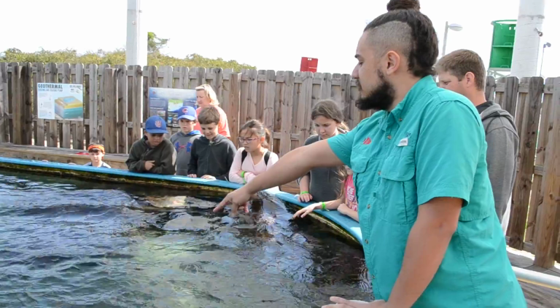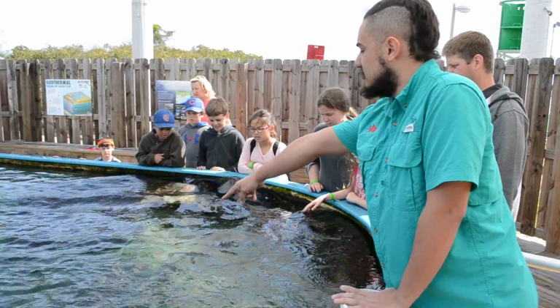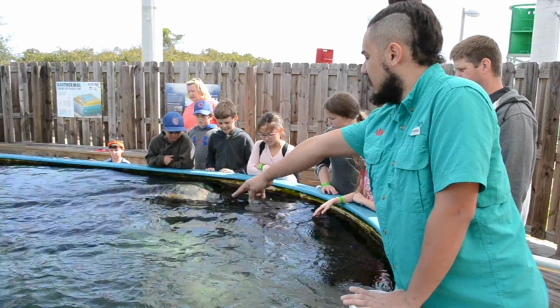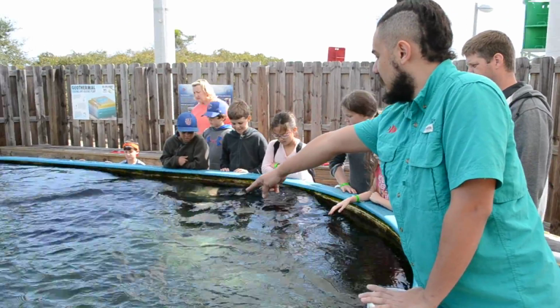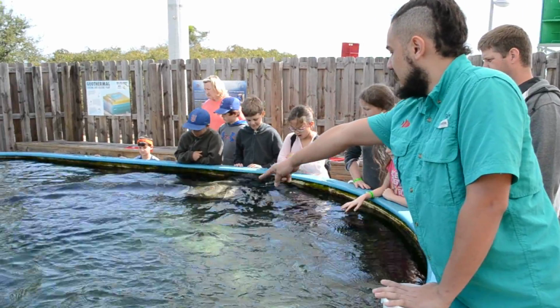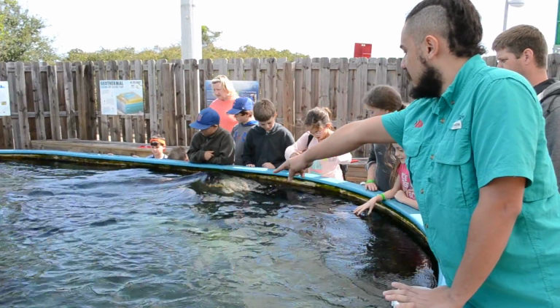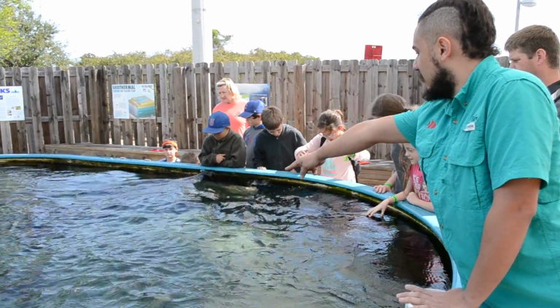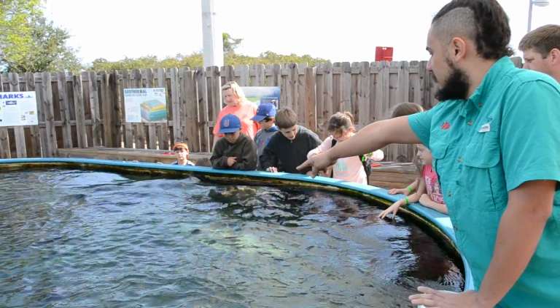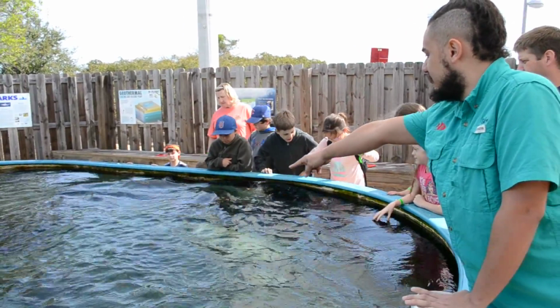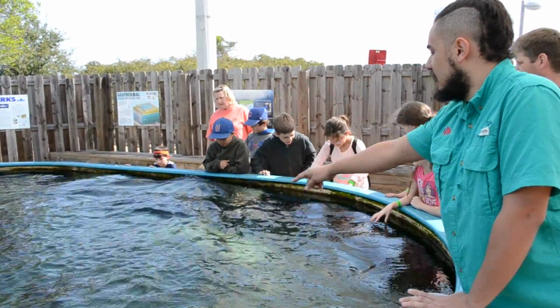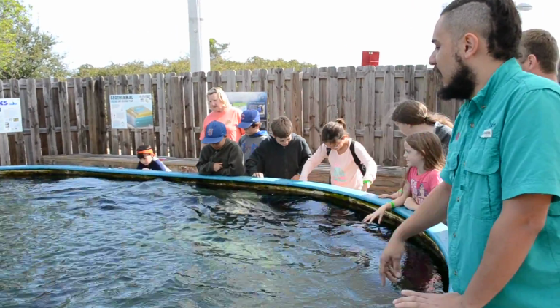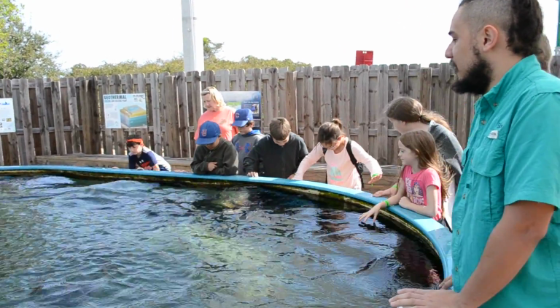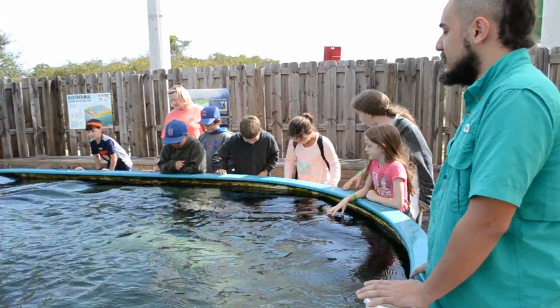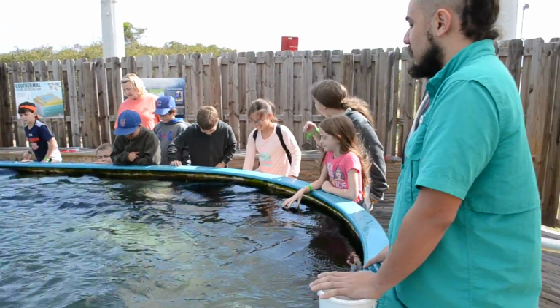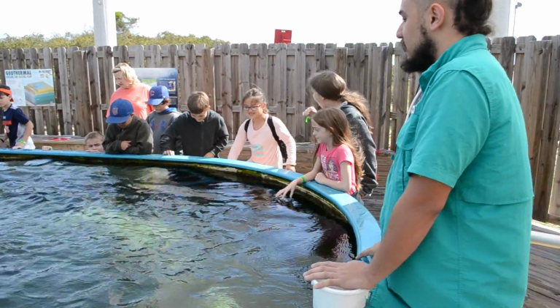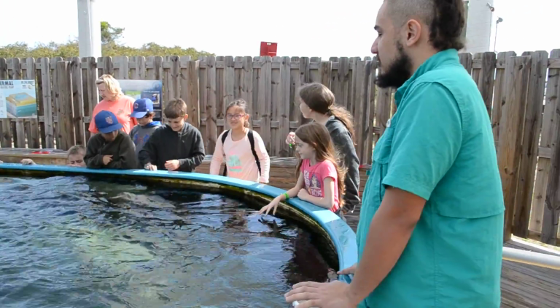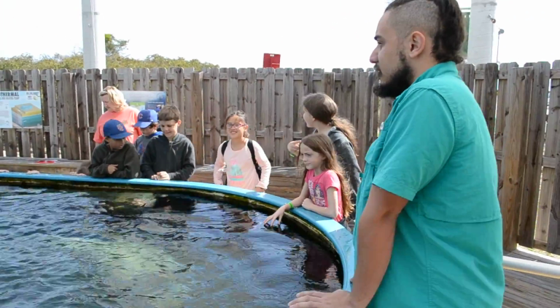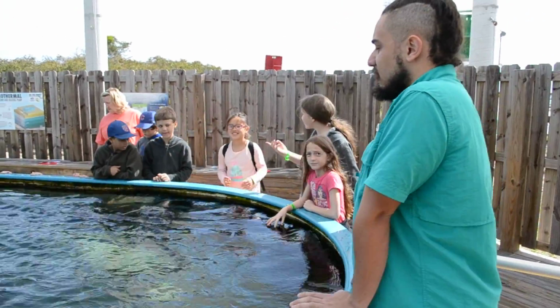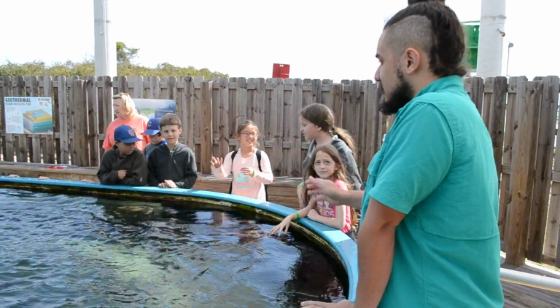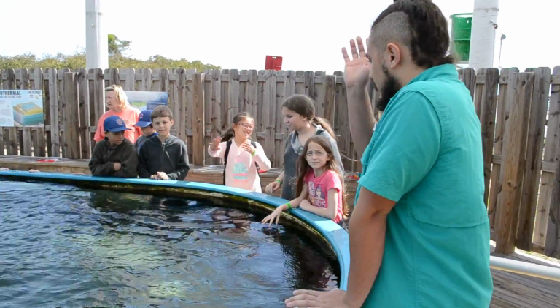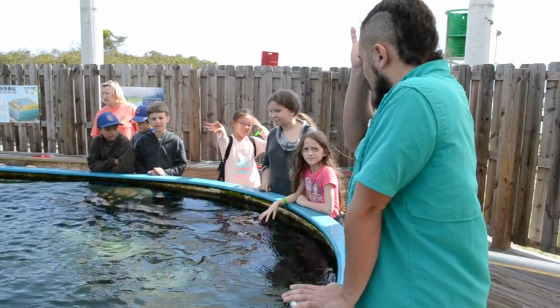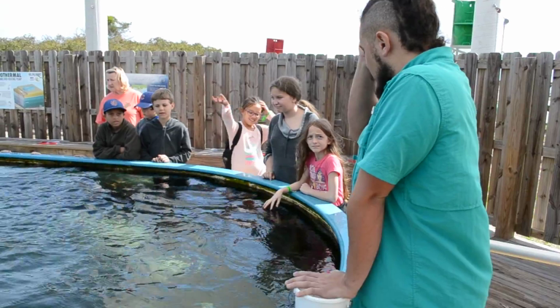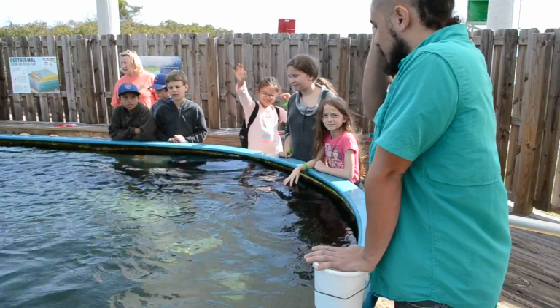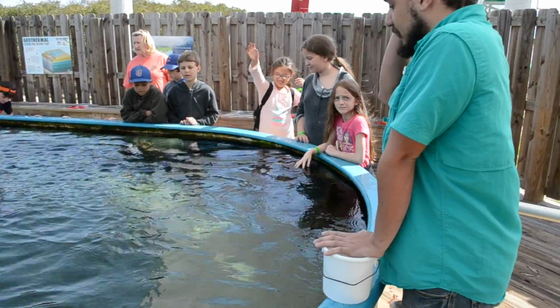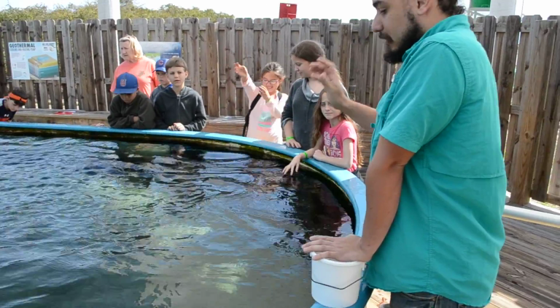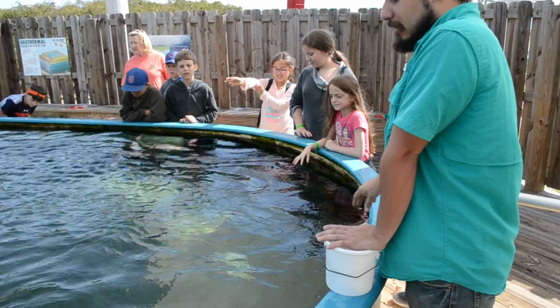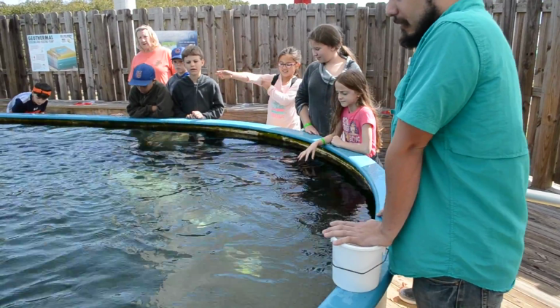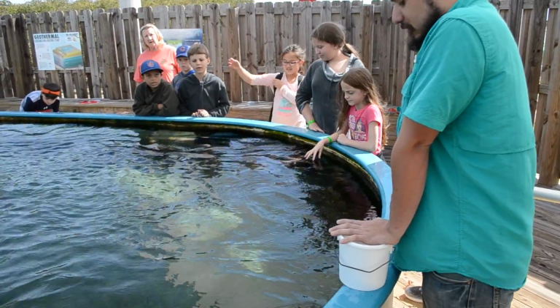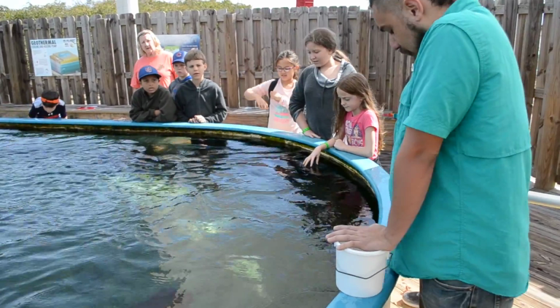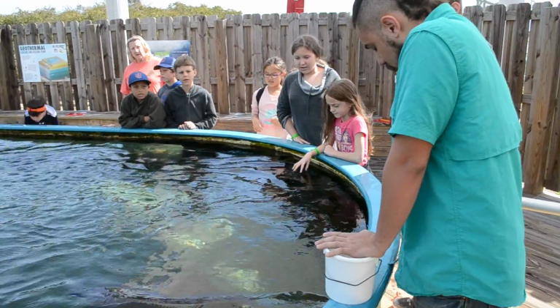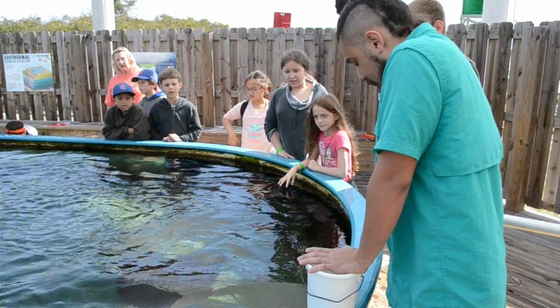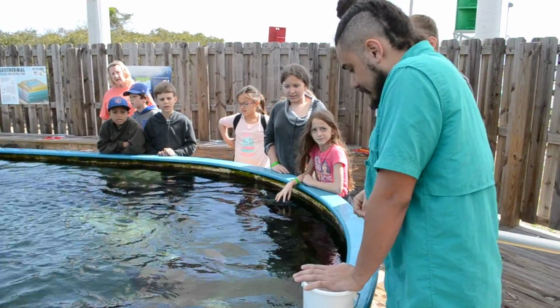This is that stingray right here following them — a medium-sized one. He's the only stingray in this tank that's going to outgrow the tank. He's going to get about six feet all the way around.